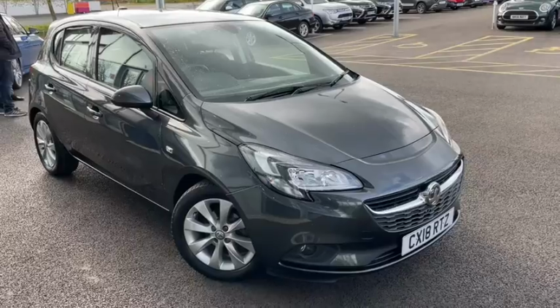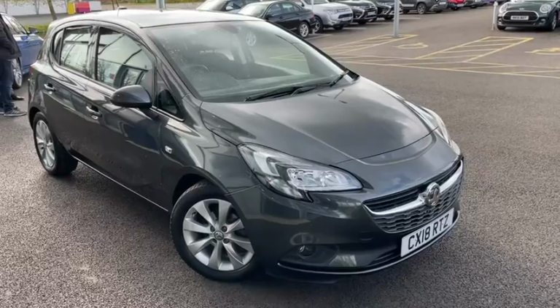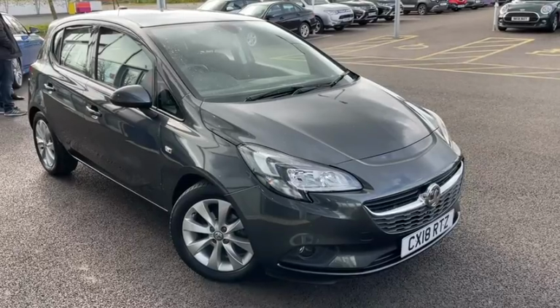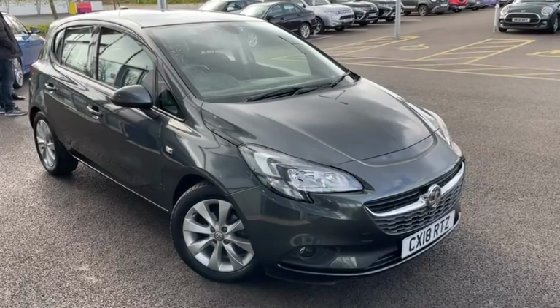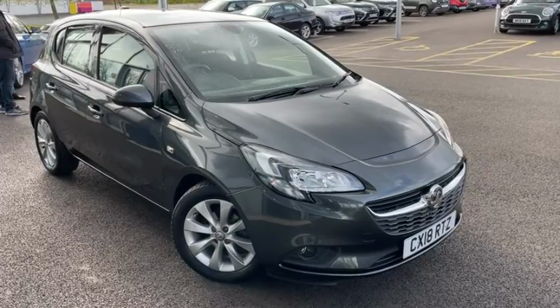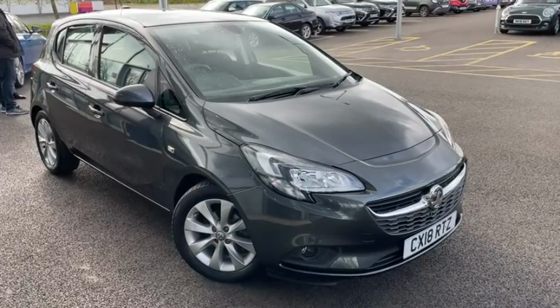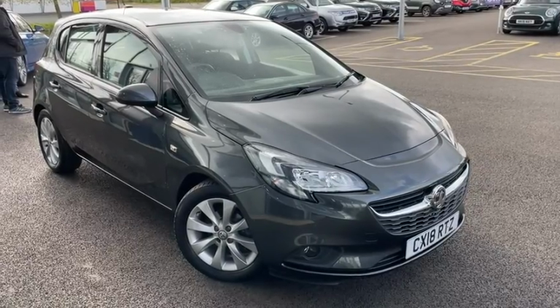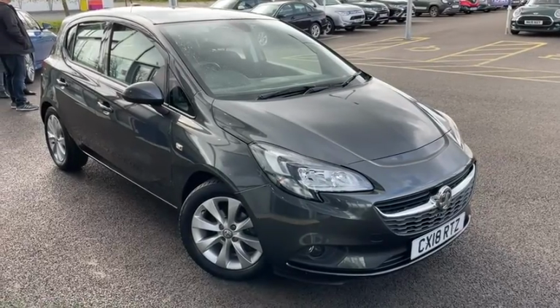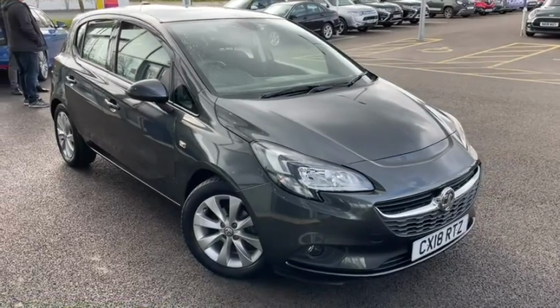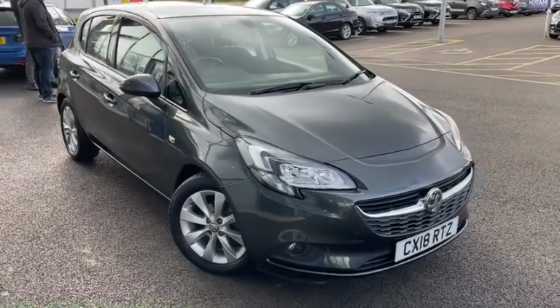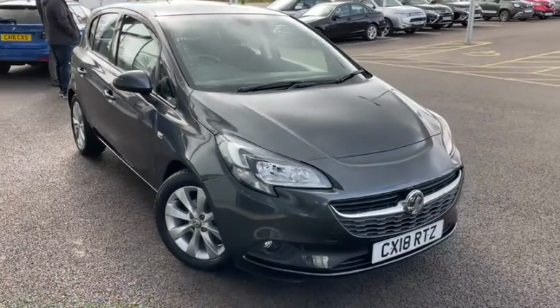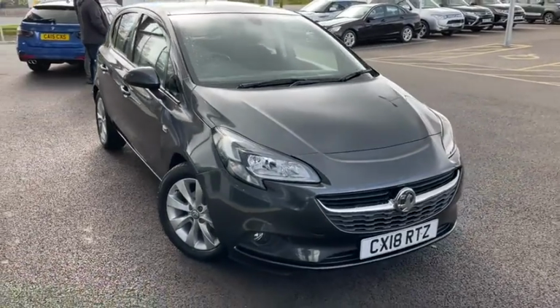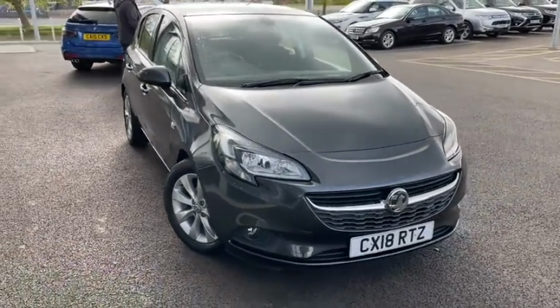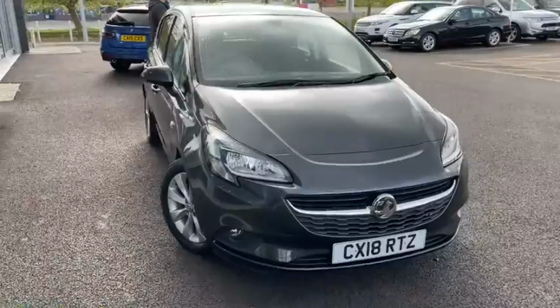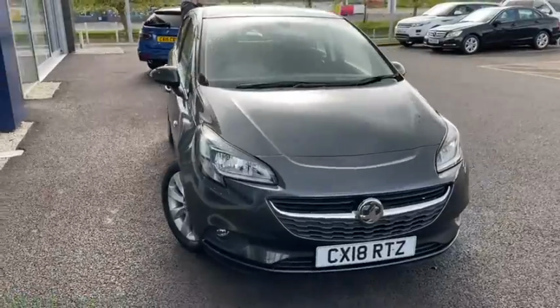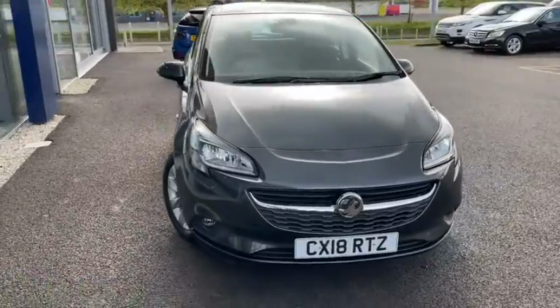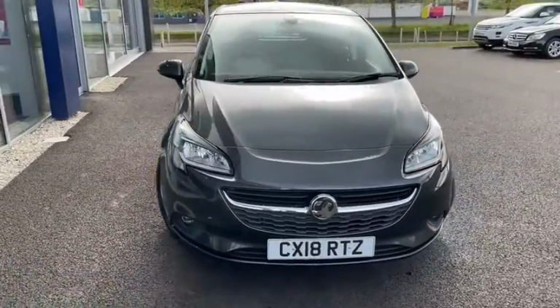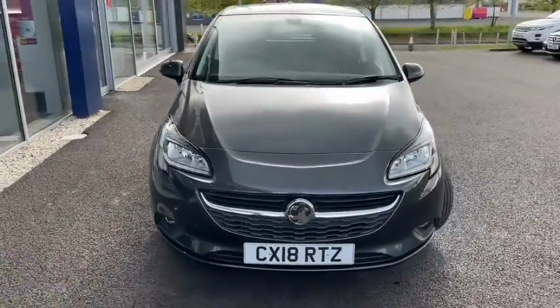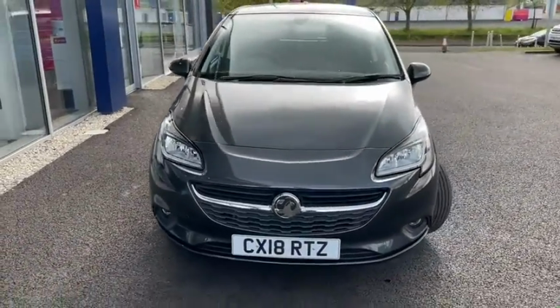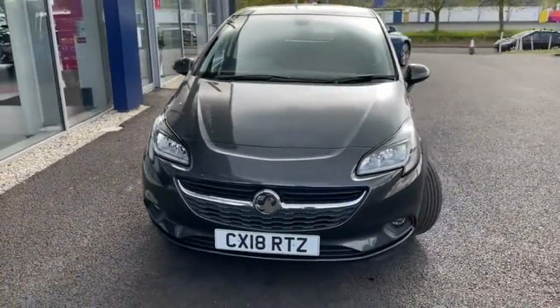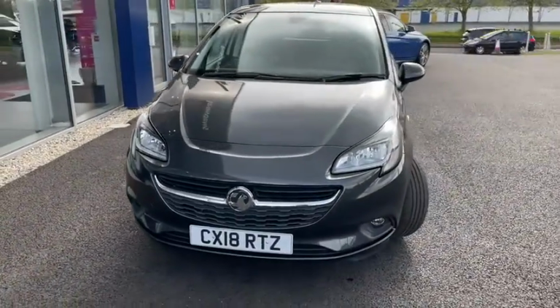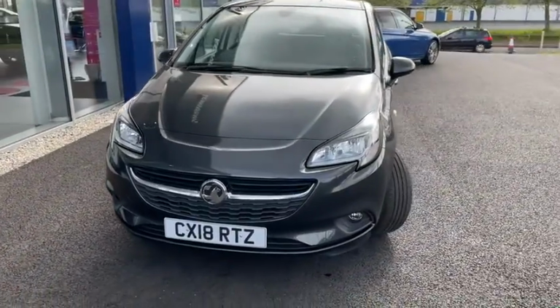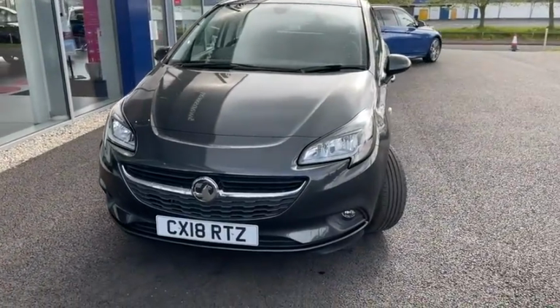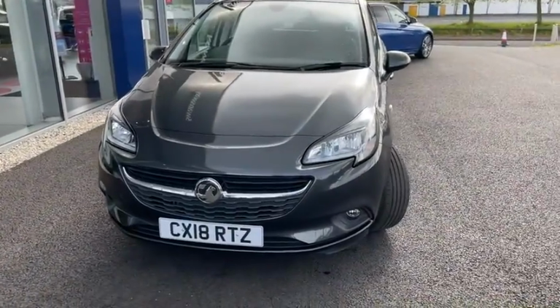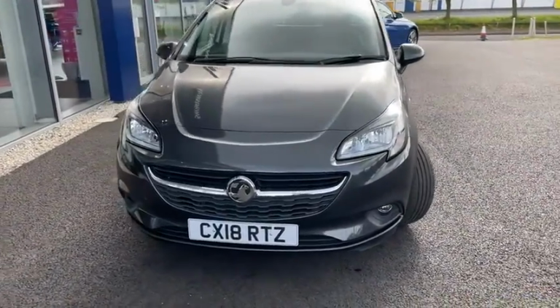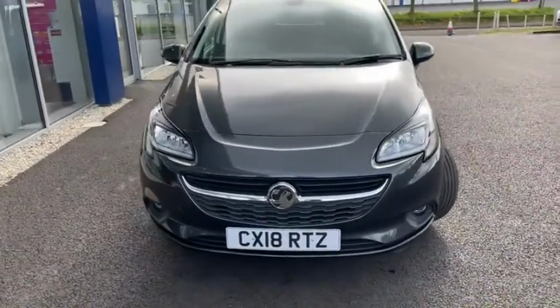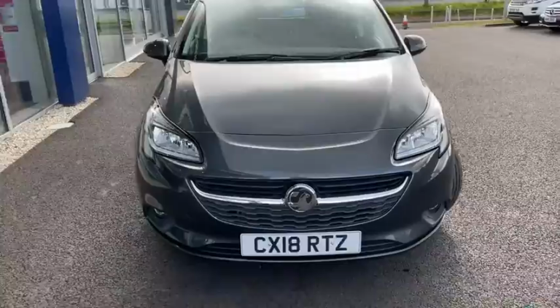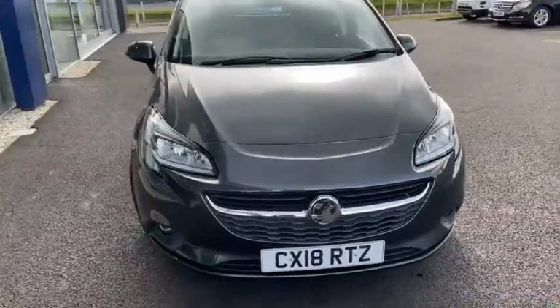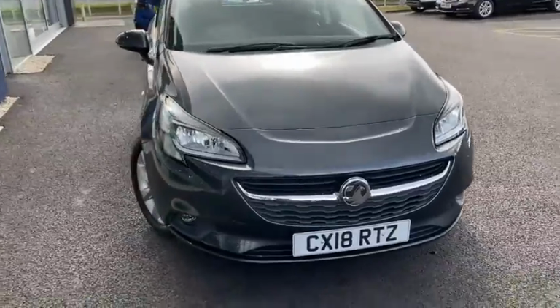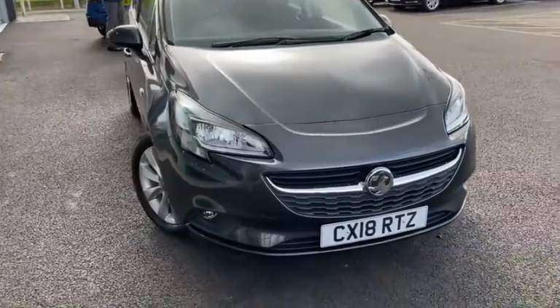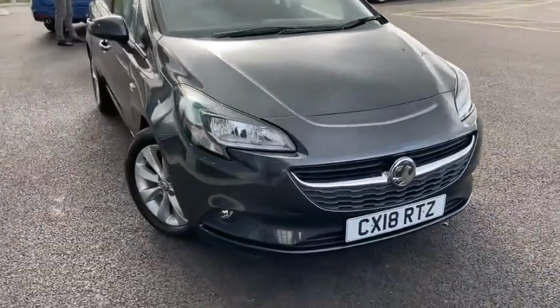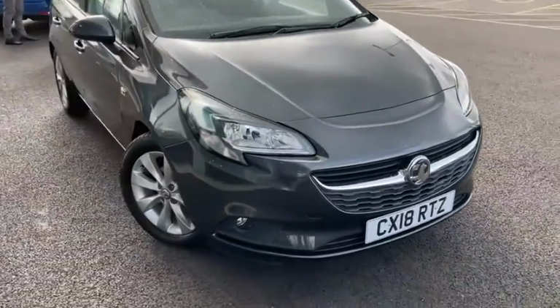Hello everyone and welcome to another Motormatch Chester video tour. We're very pleased to be showing off this fantastic 2018 Vauxhall Corsa that's just arrived here on site. This hatchback boasts a 1.4 litre petrol engine with a manual transmission.